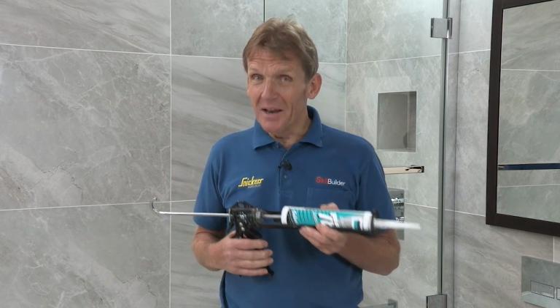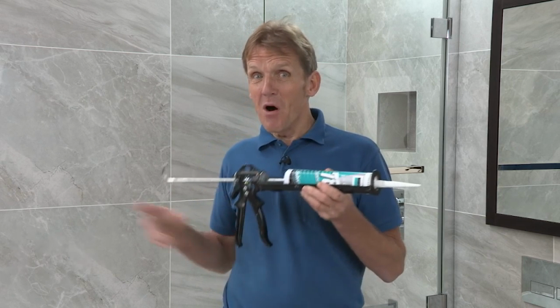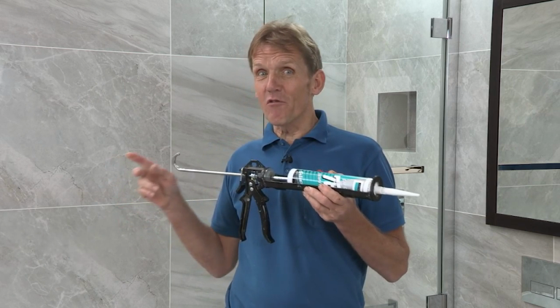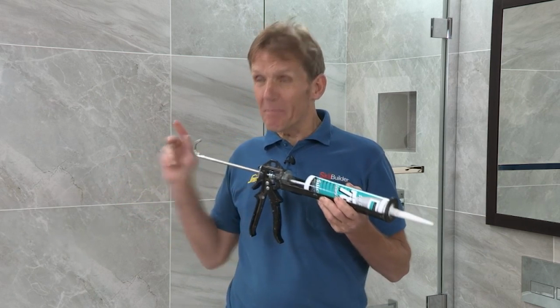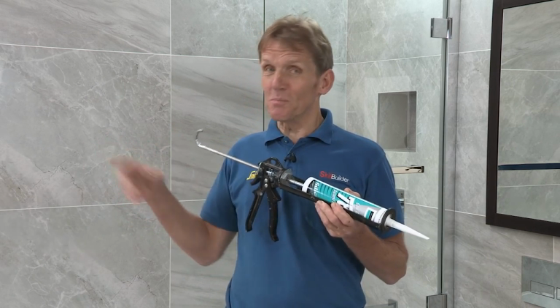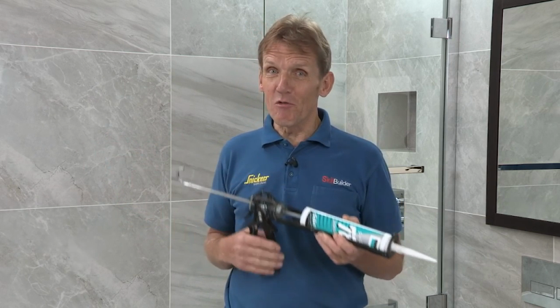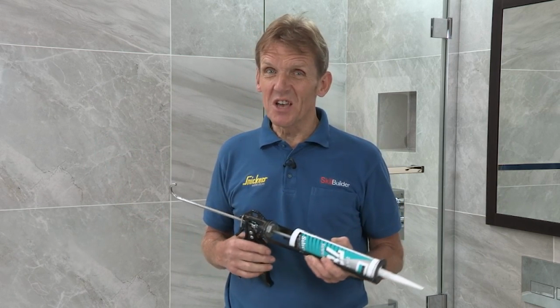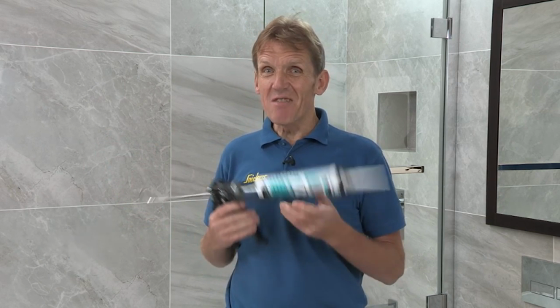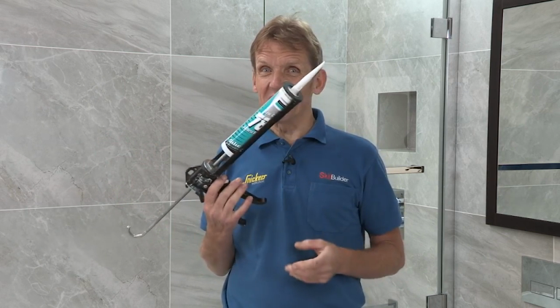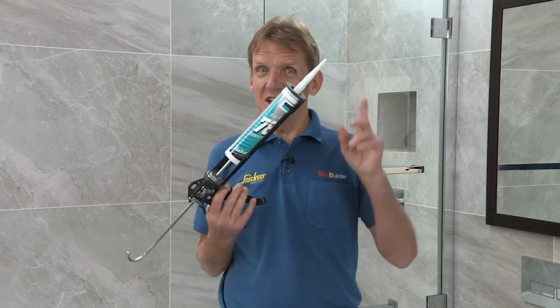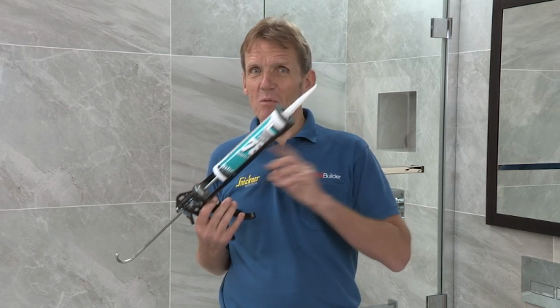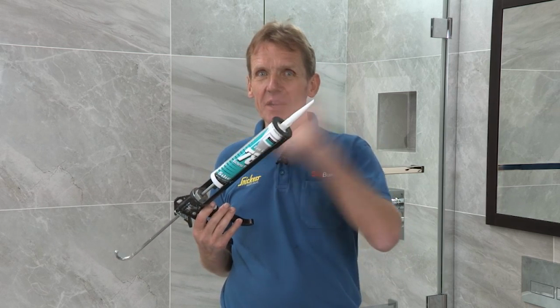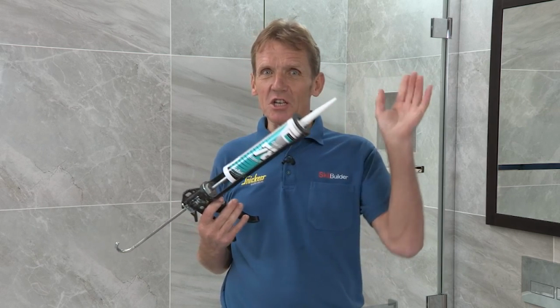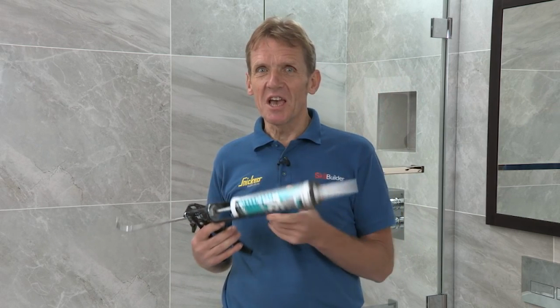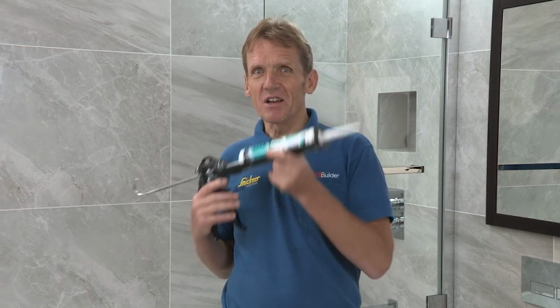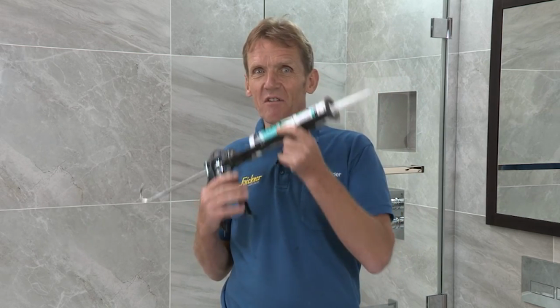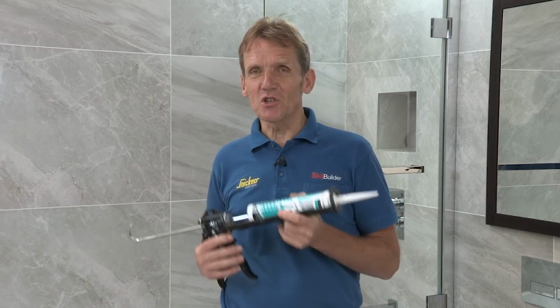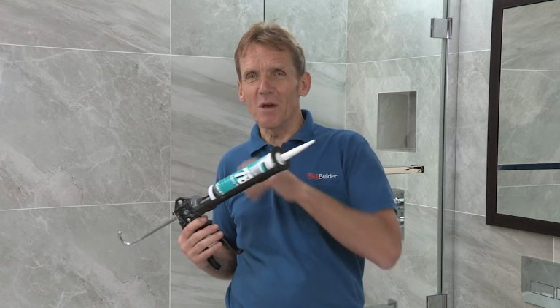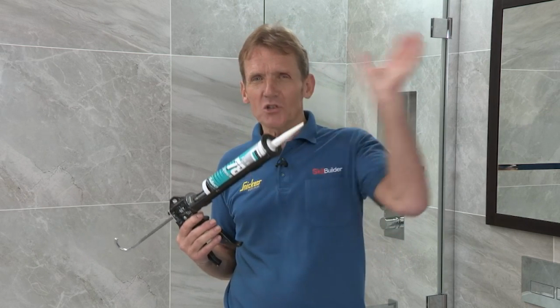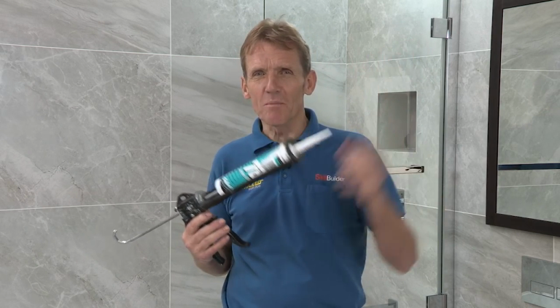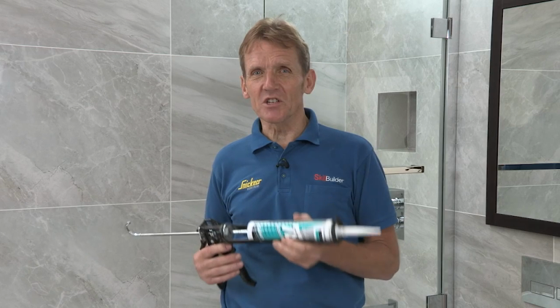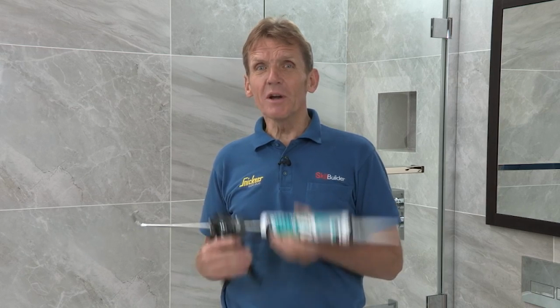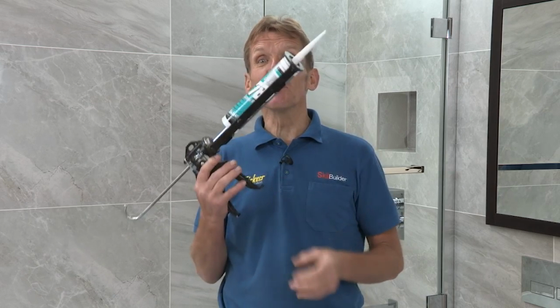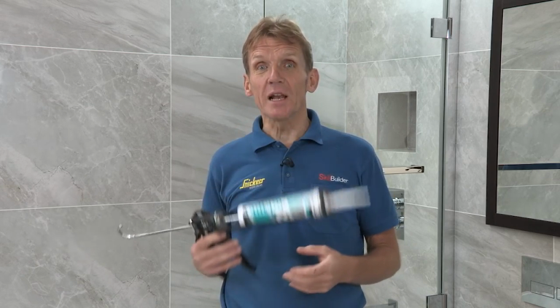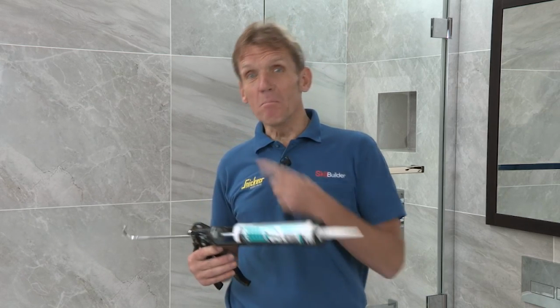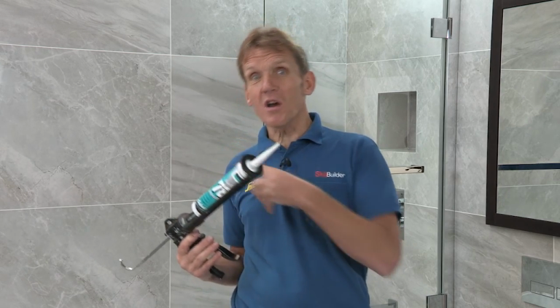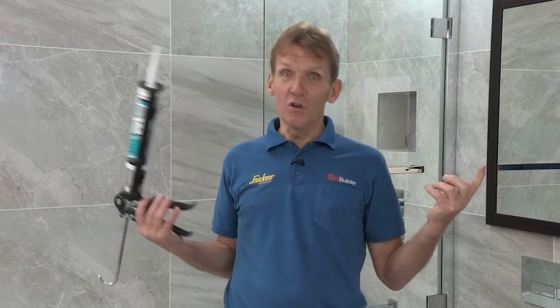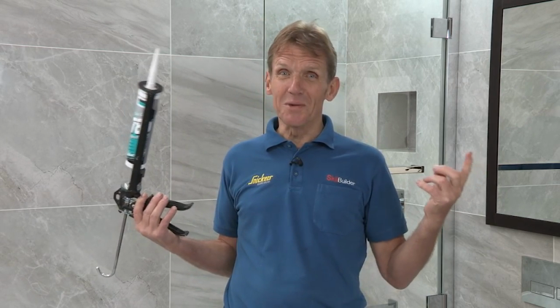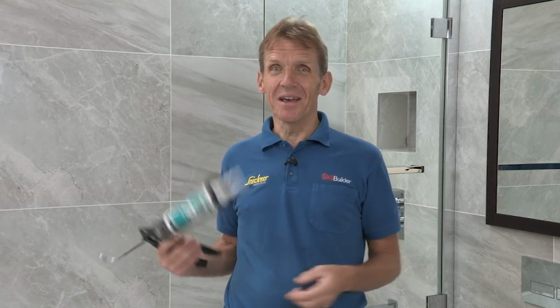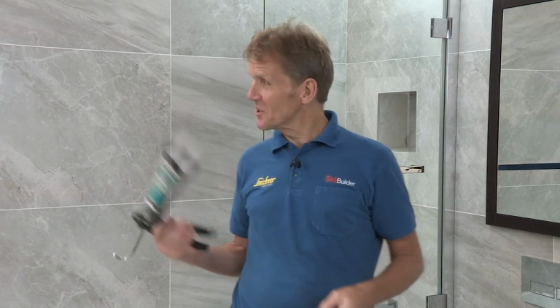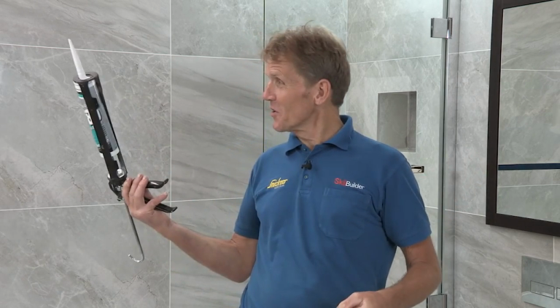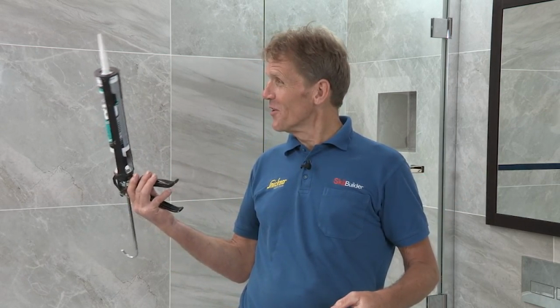Now Mark from Abacus Bathrooms reckons he can do it without any cheats. He reckons he can get a perfect result first time without masking tape or anything, so we're going to have a little challenge — Mark versus me. So Mark, you go first.